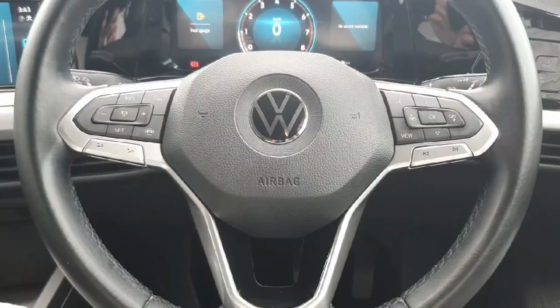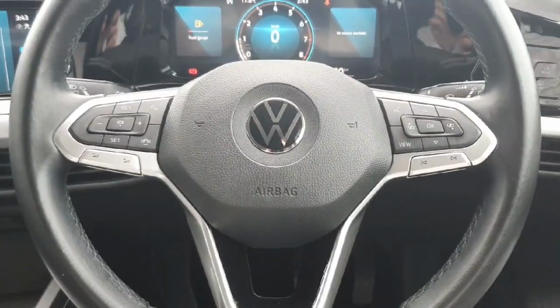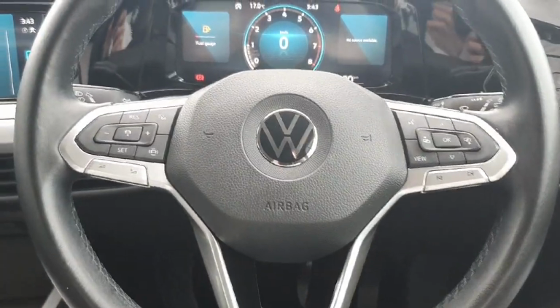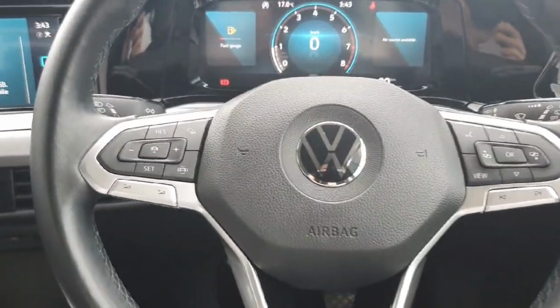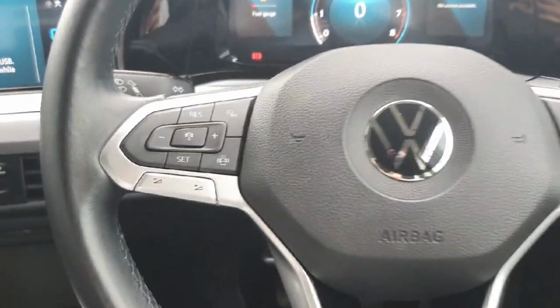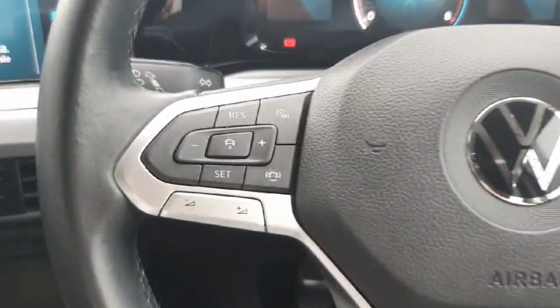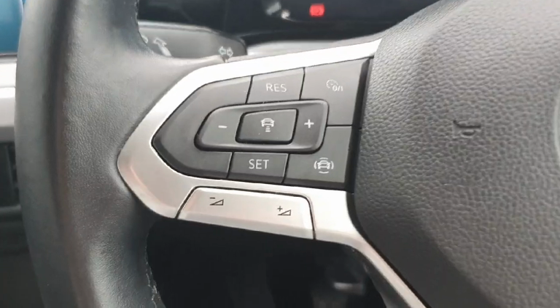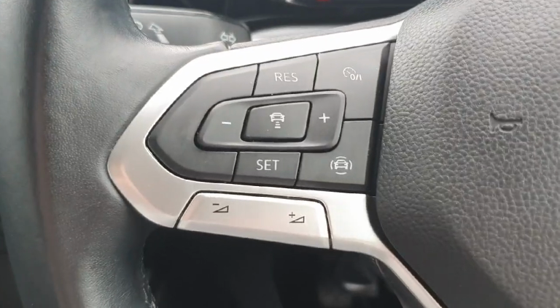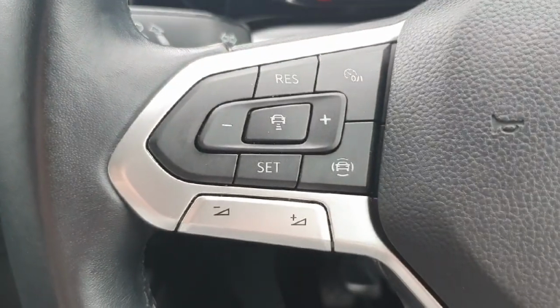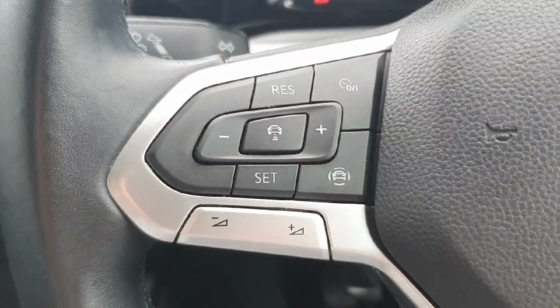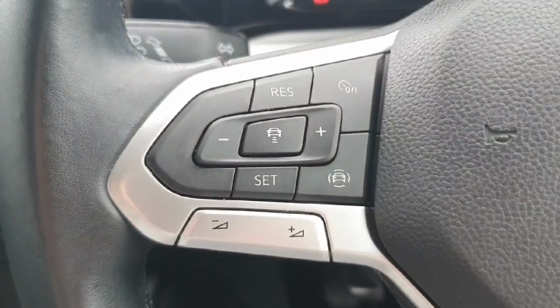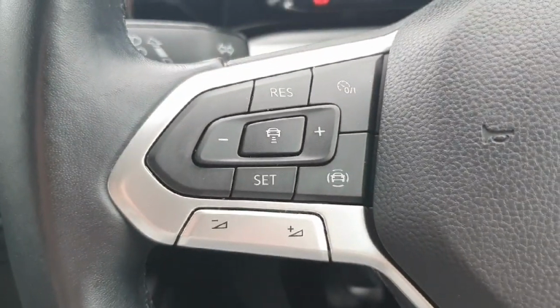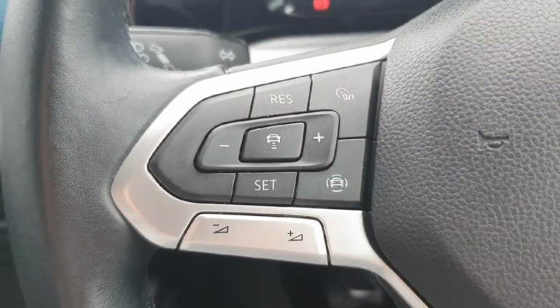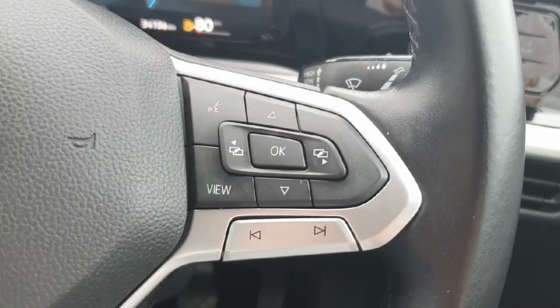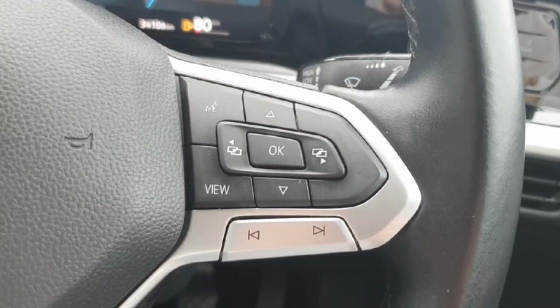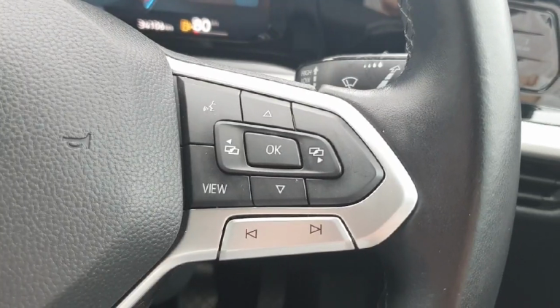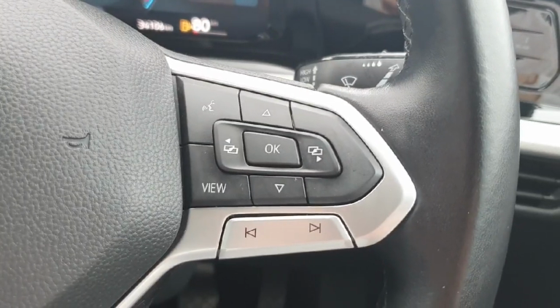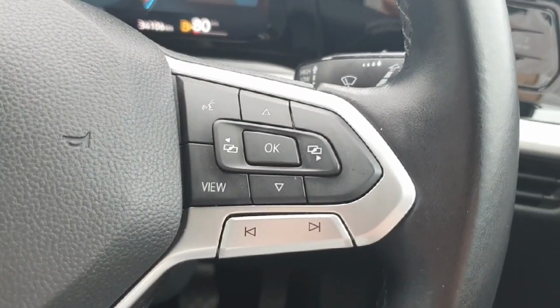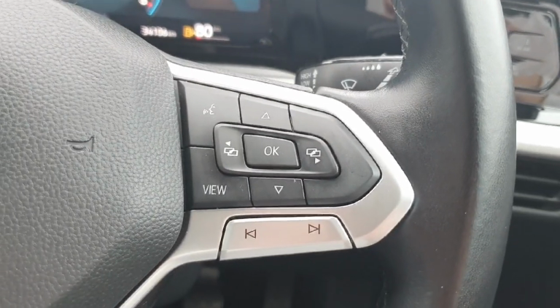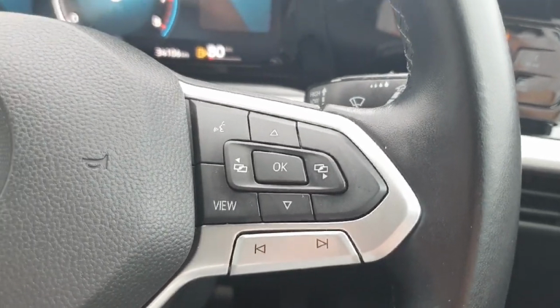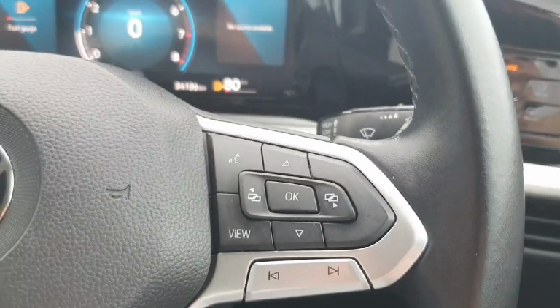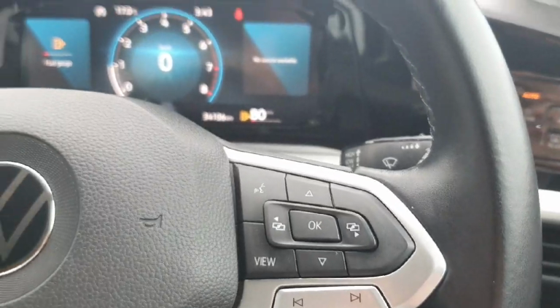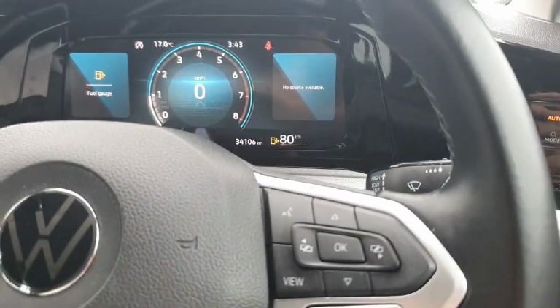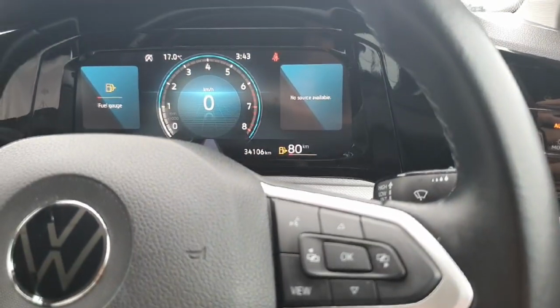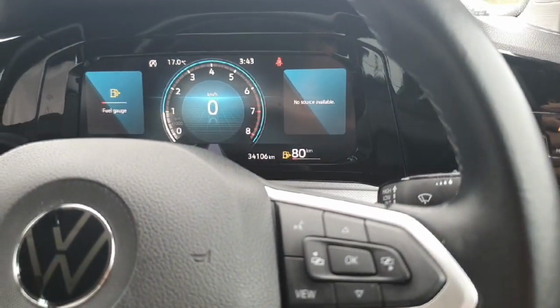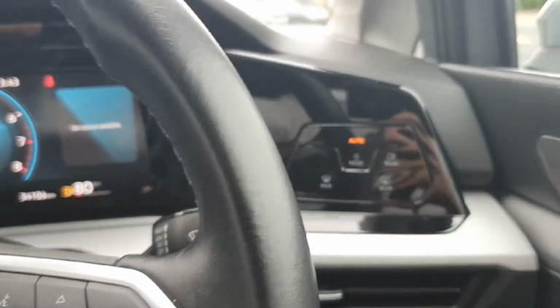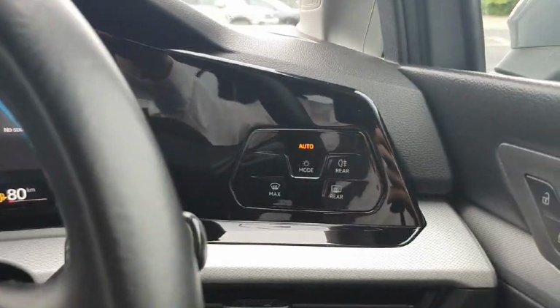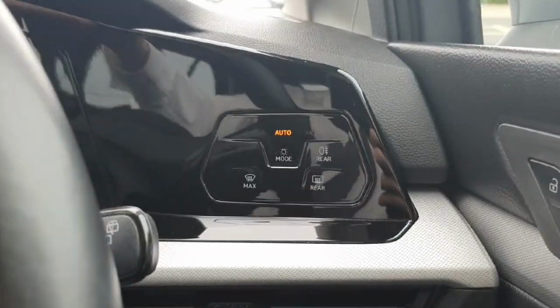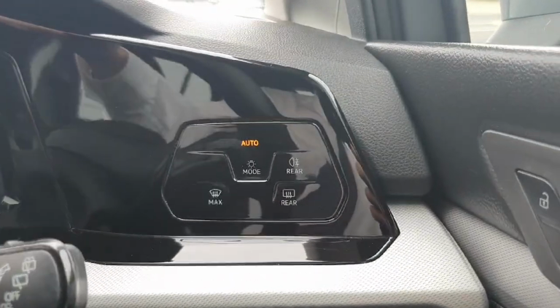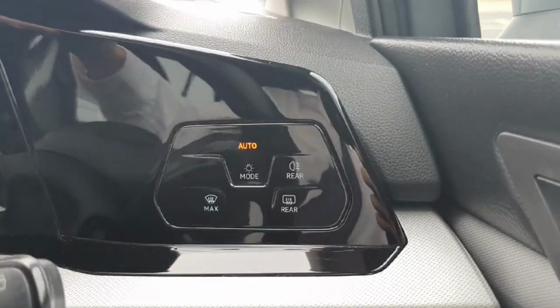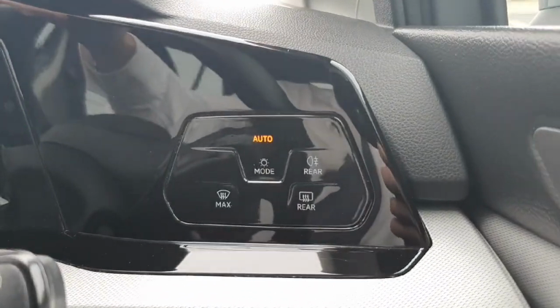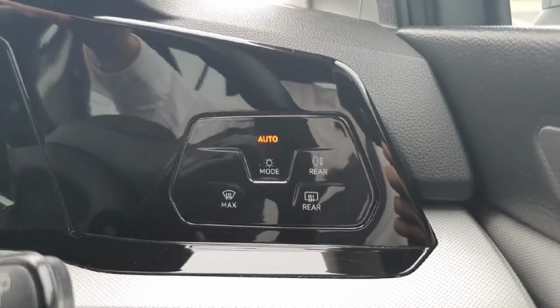Coming onto the multifunctional steering wheel, on the left hand side we have our adaptive cruise control options. On the right hand side we have the buttons to change the digital instrument cluster just here in front of us. We've also got our automatic headlights to the right of us.